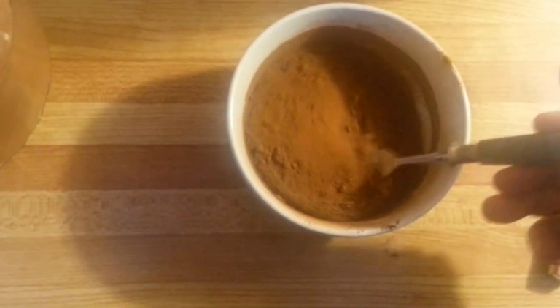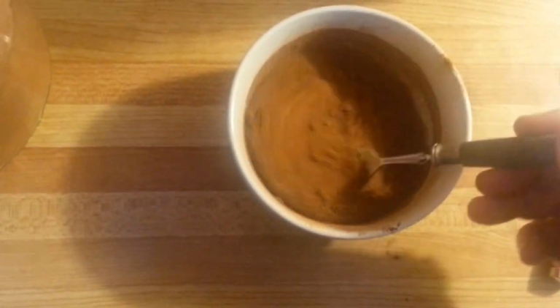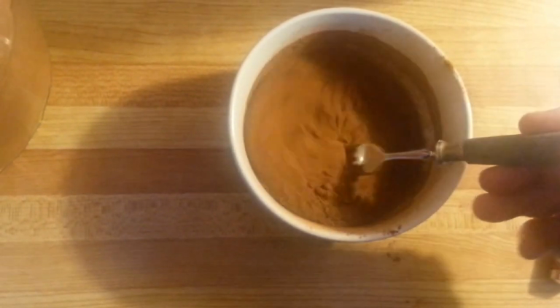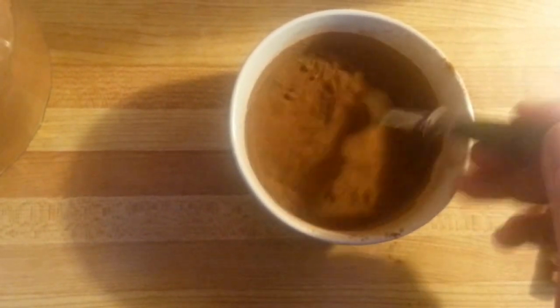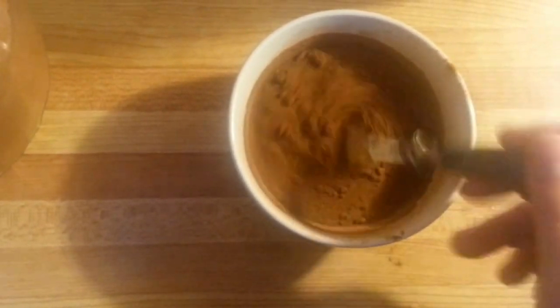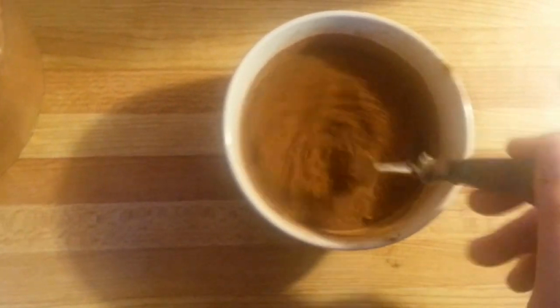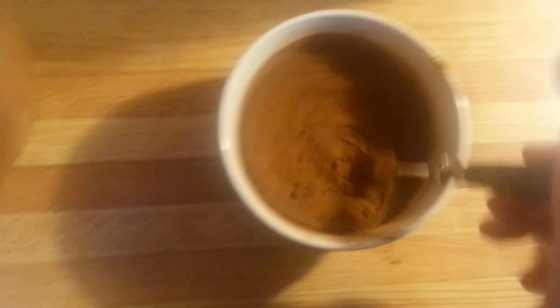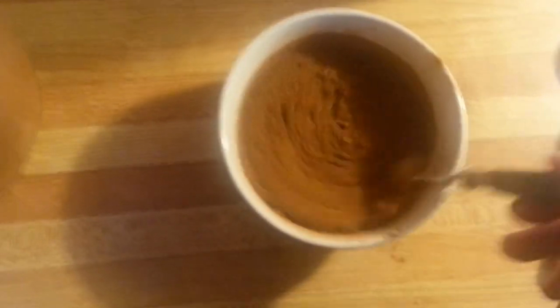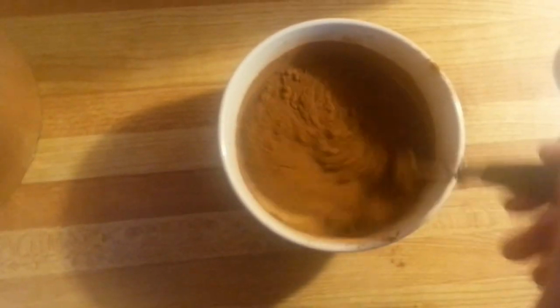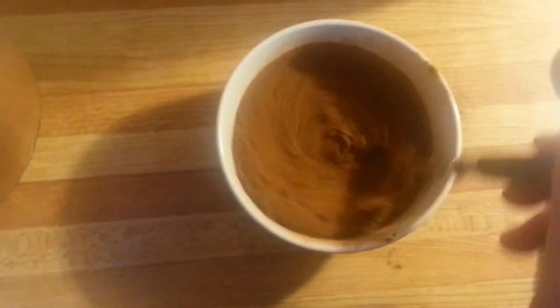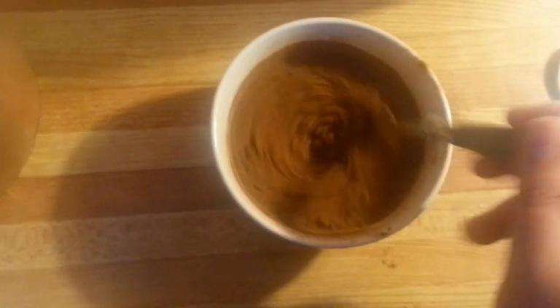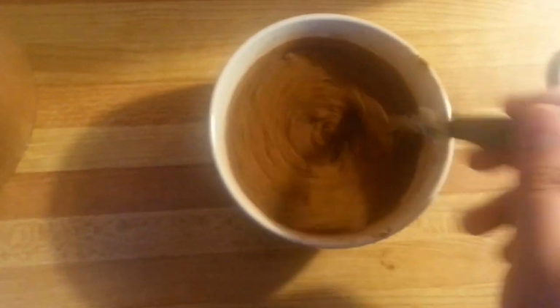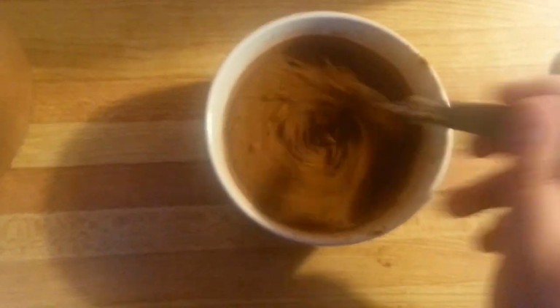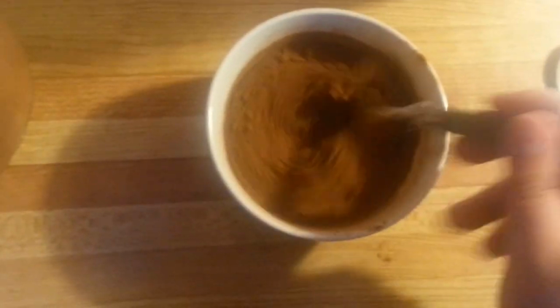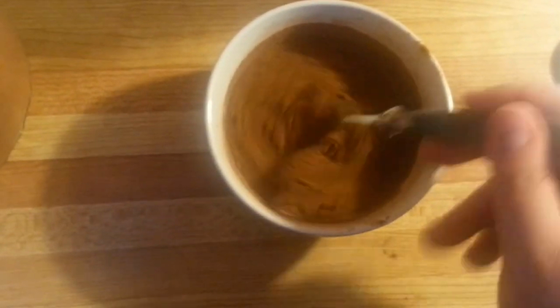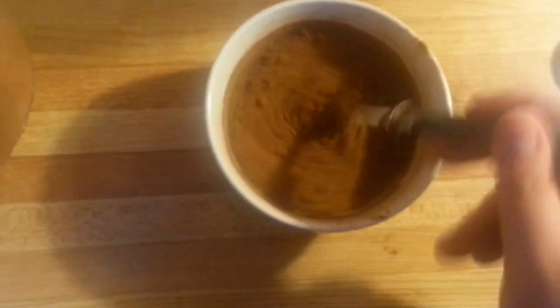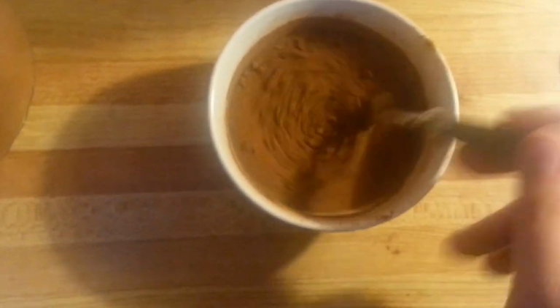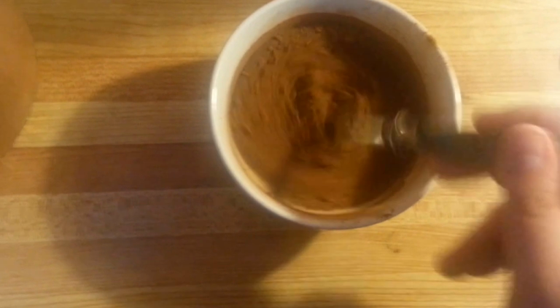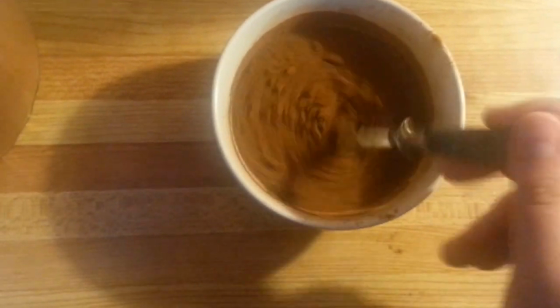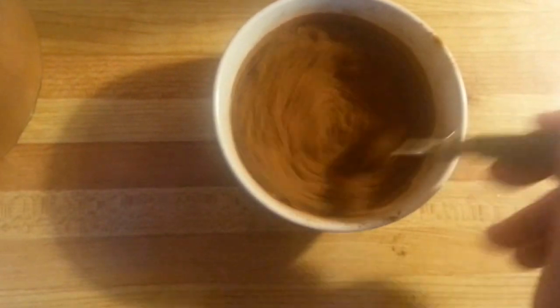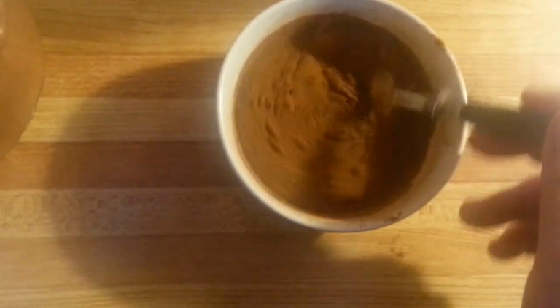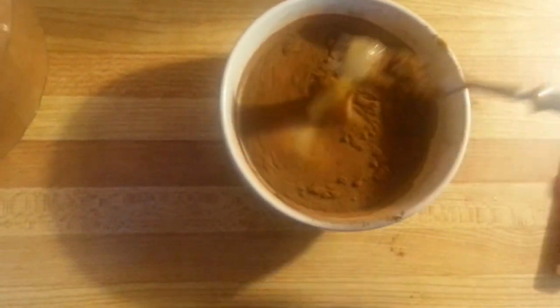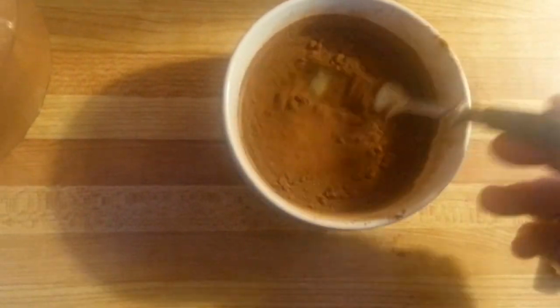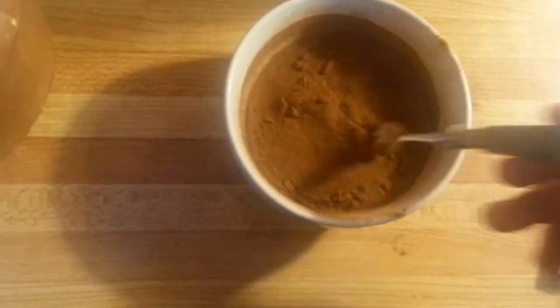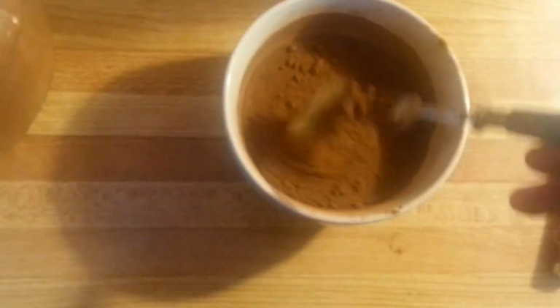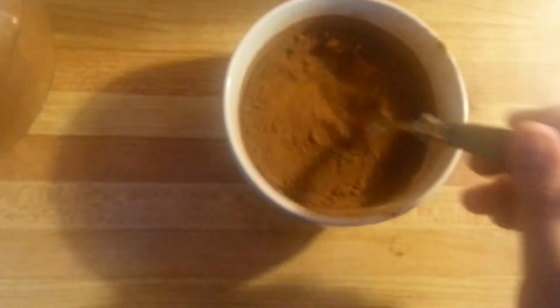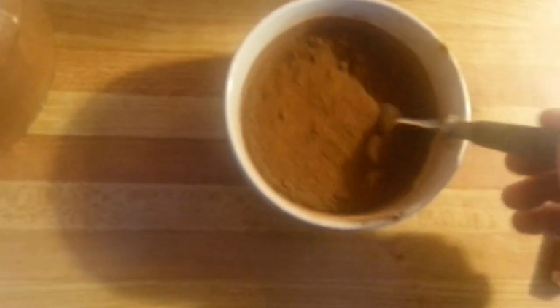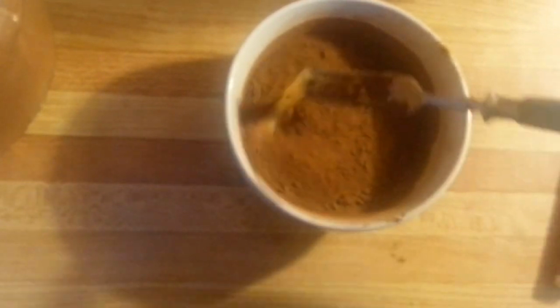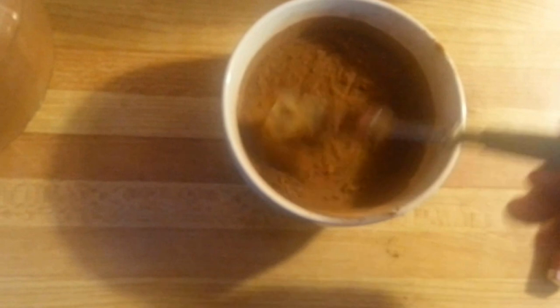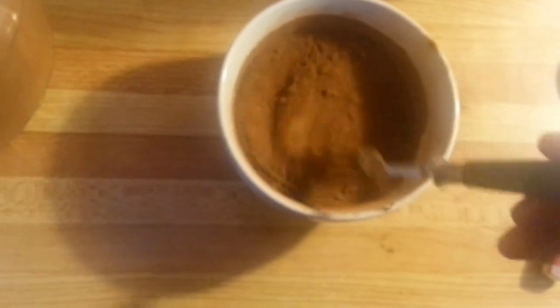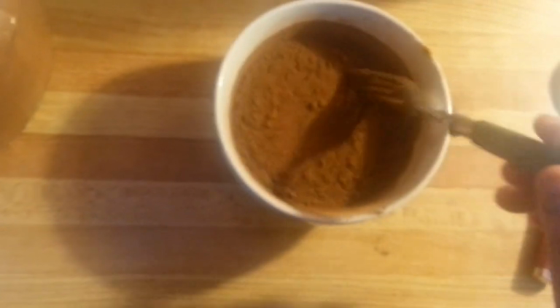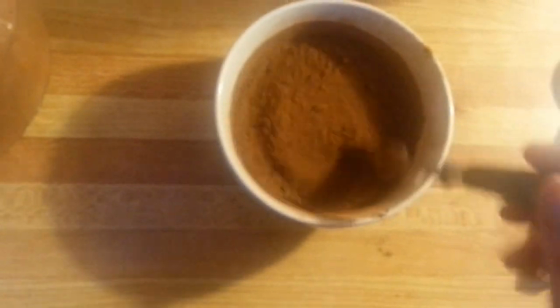The cinnamon's not going in. This is indeed disturbing results. I should have waited. Mix in! Don't just sit on top like a cinnamon skin.